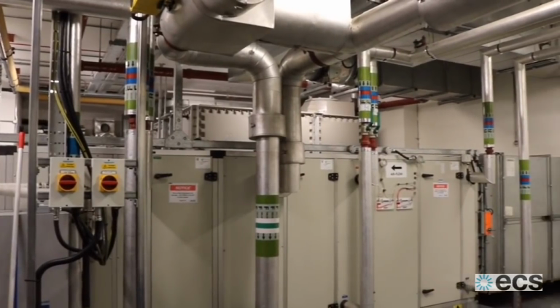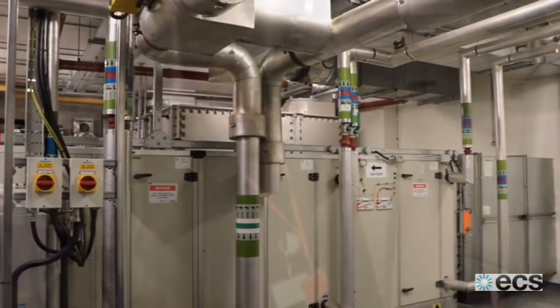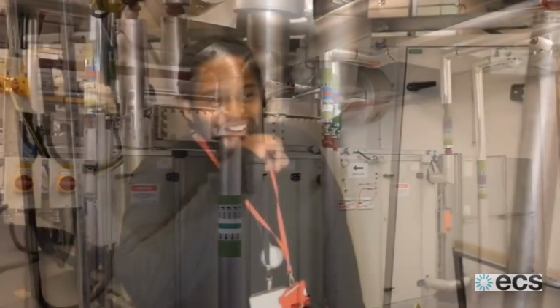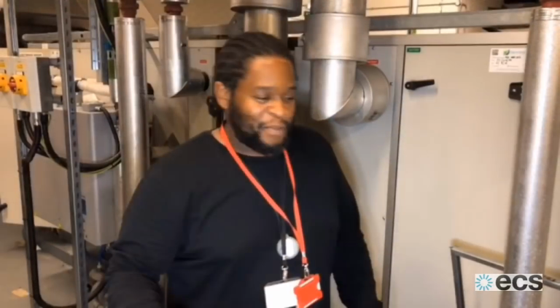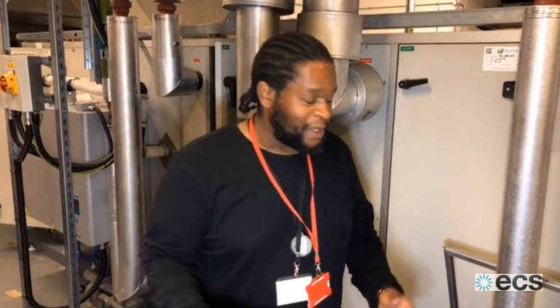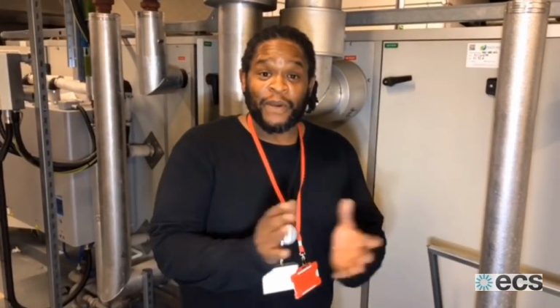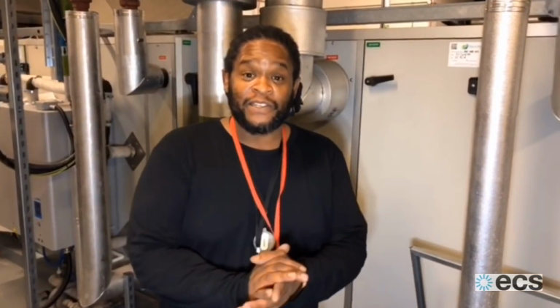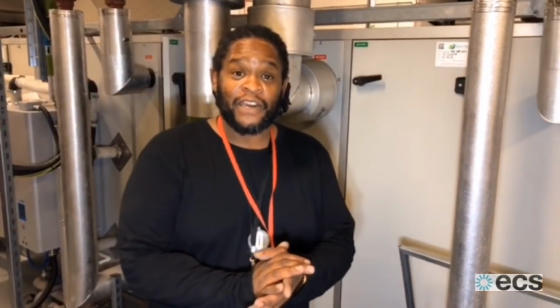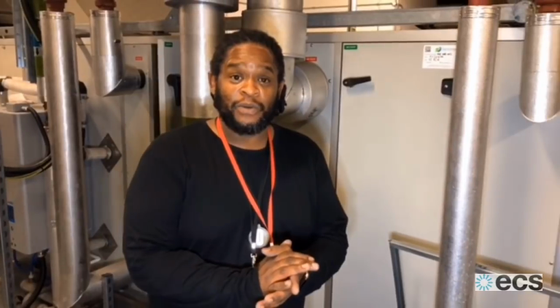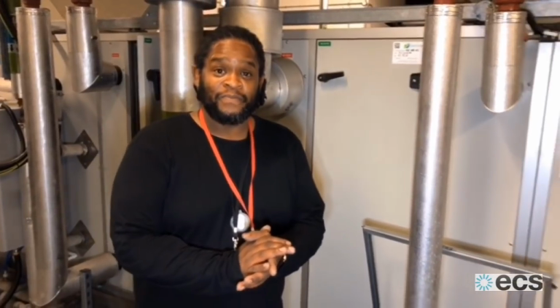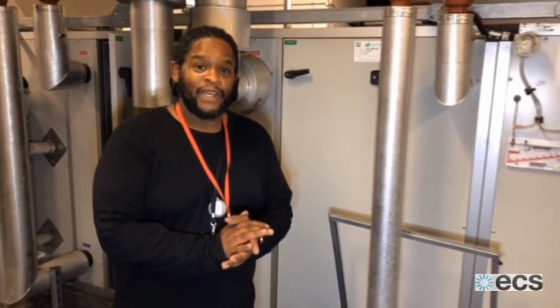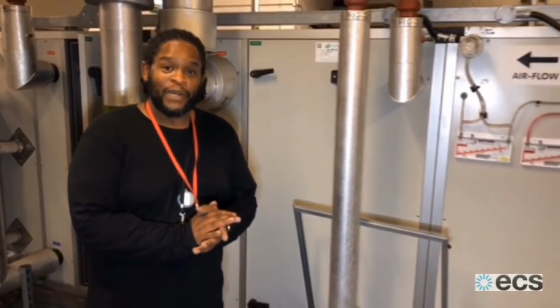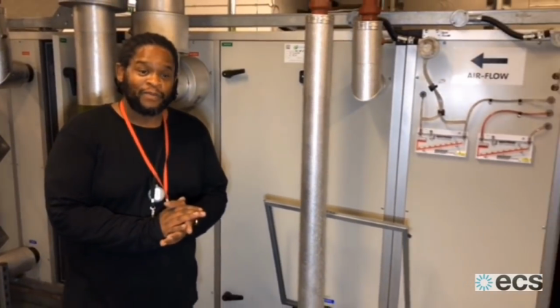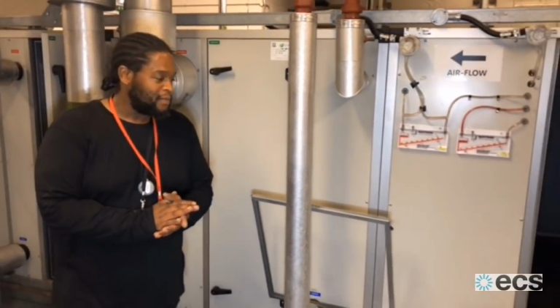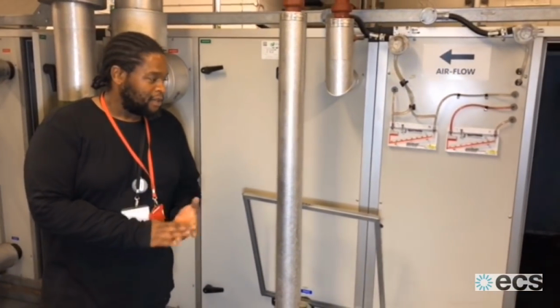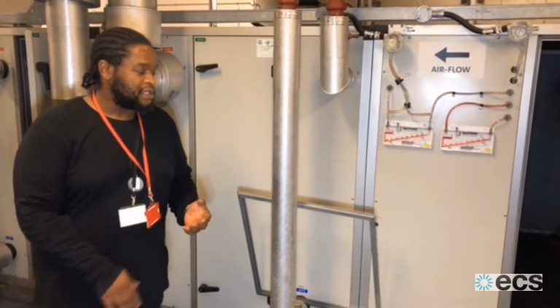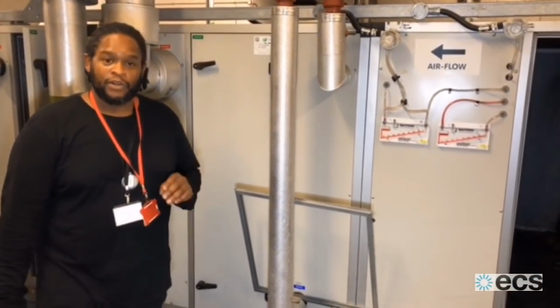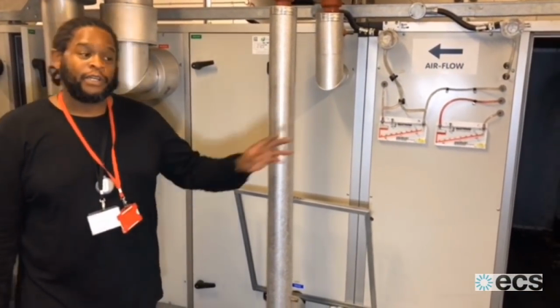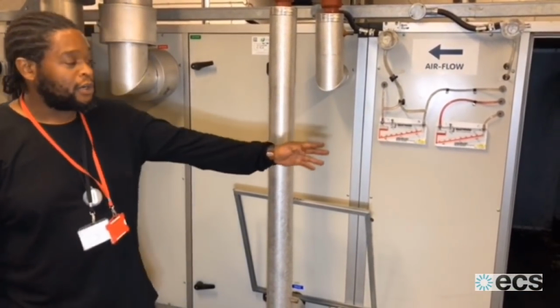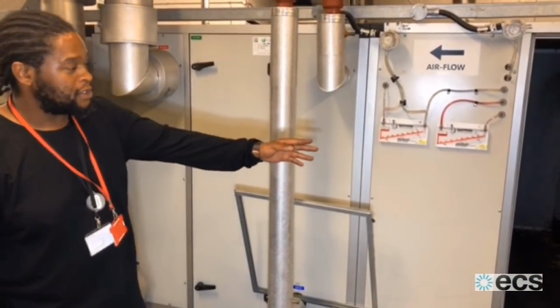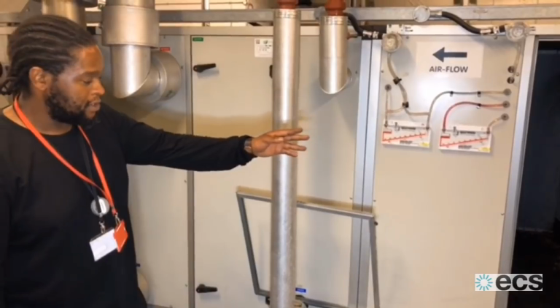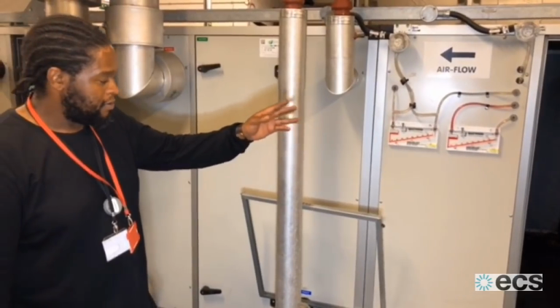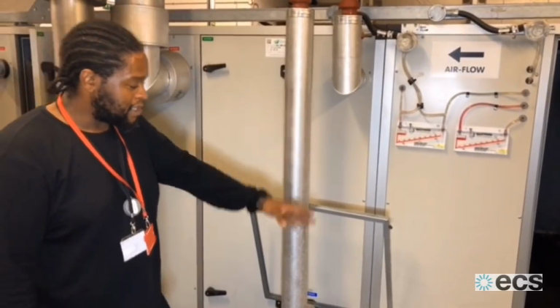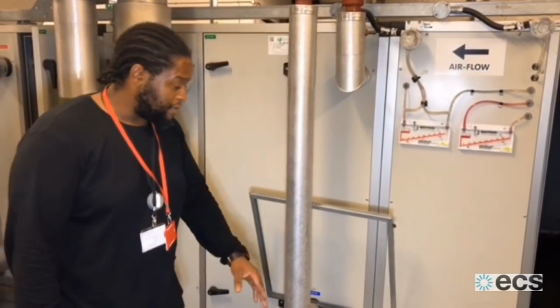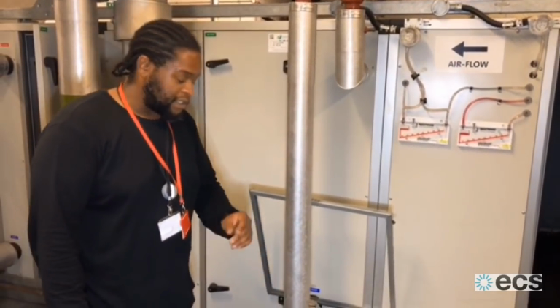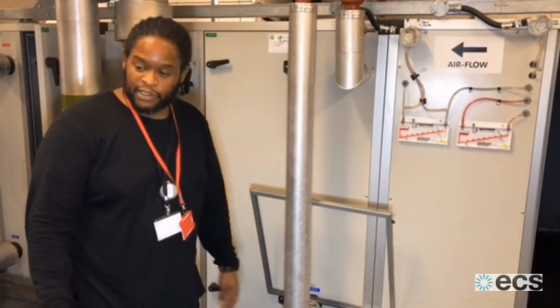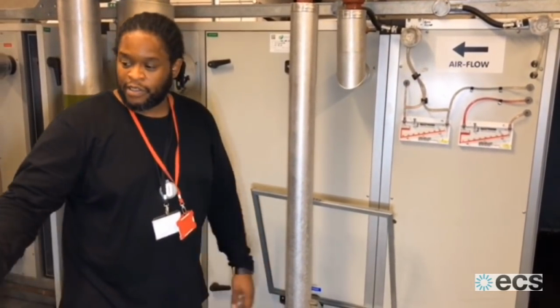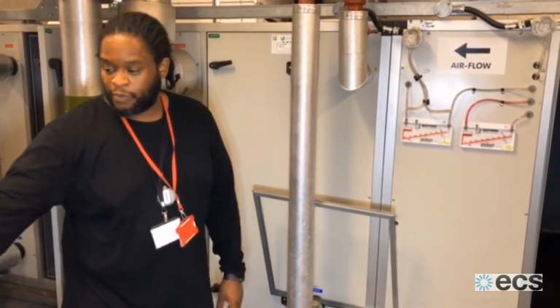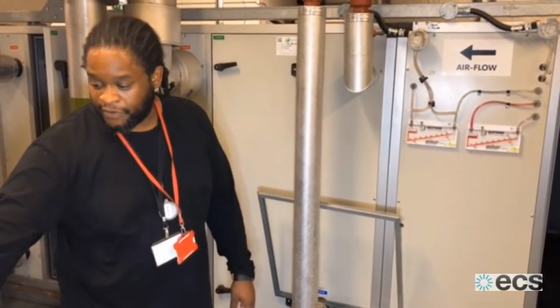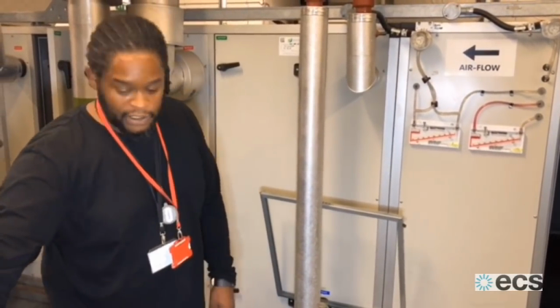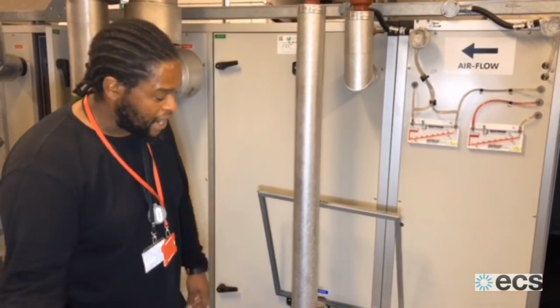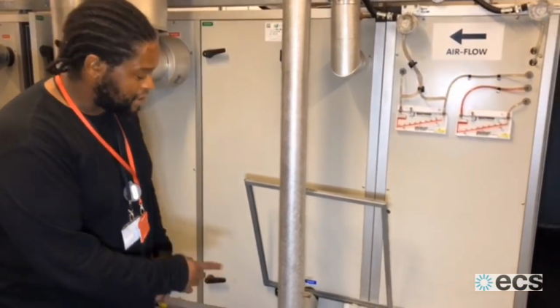What are we doing today? Performing a major maintenance on the AHU in the basement, which consists of cleaning the coils, replacing all of the filters — so clean filters and bag filters.